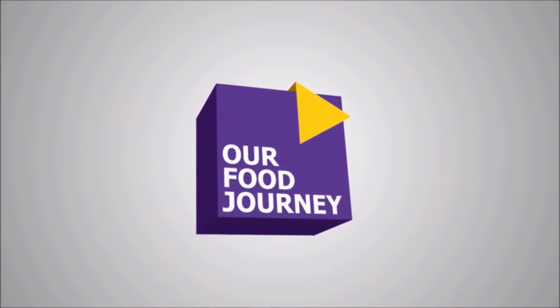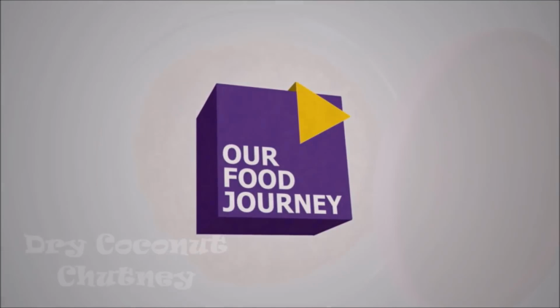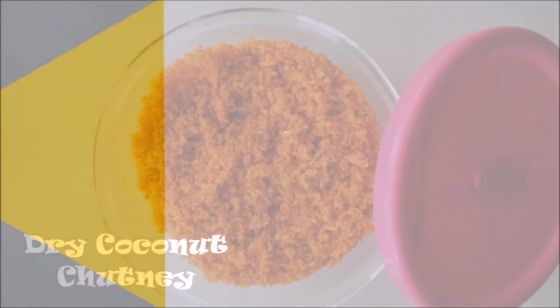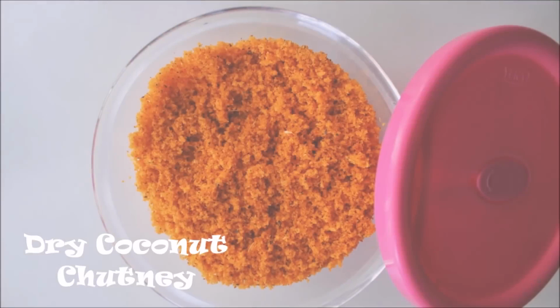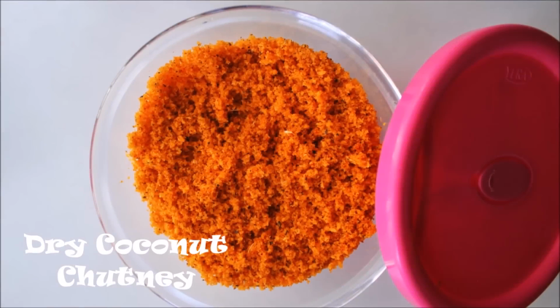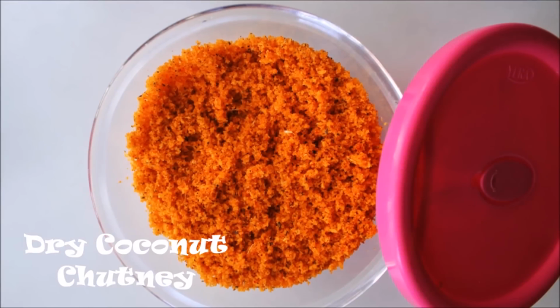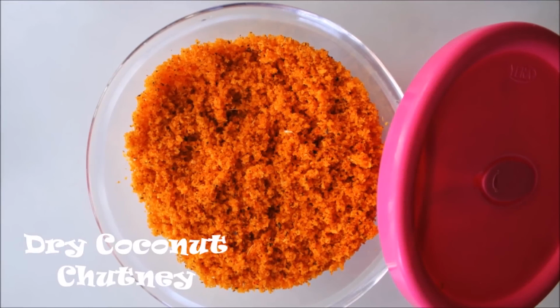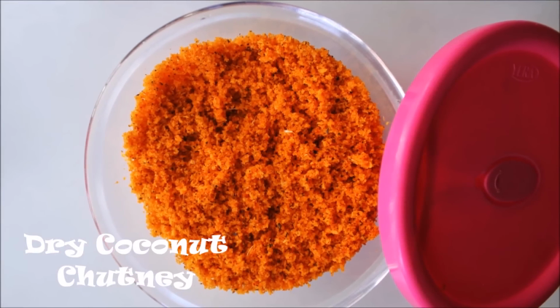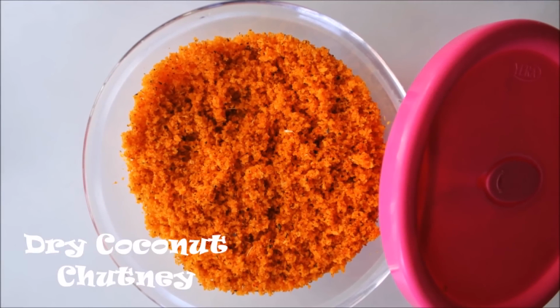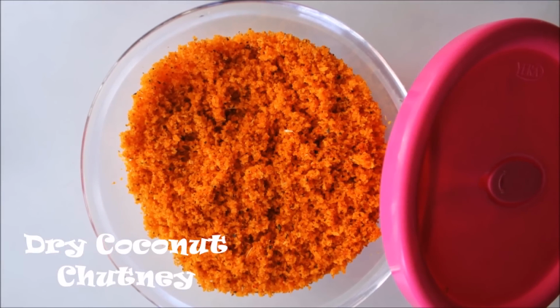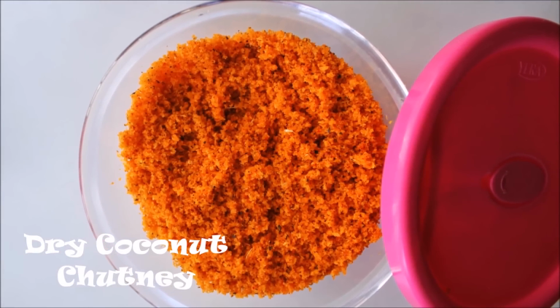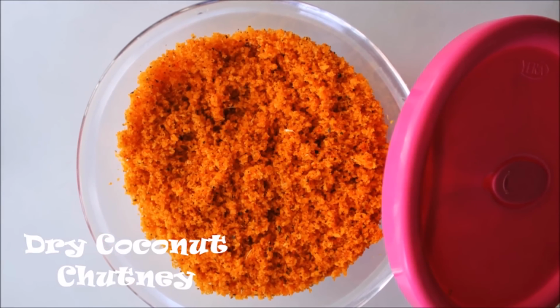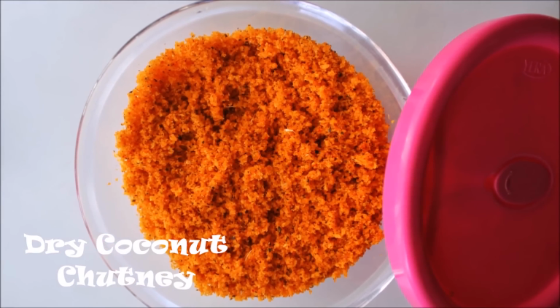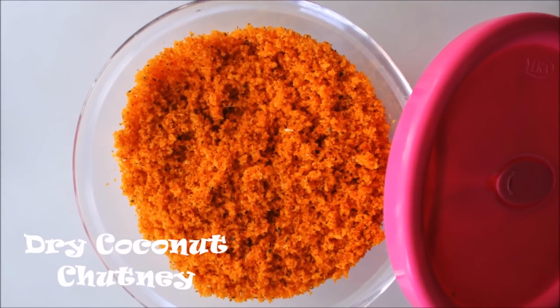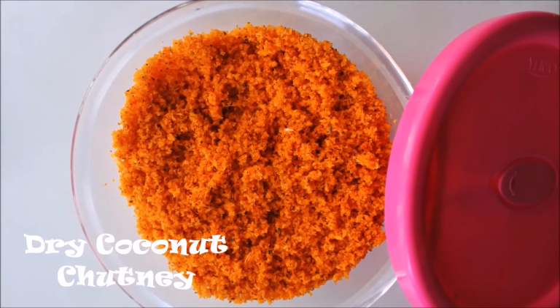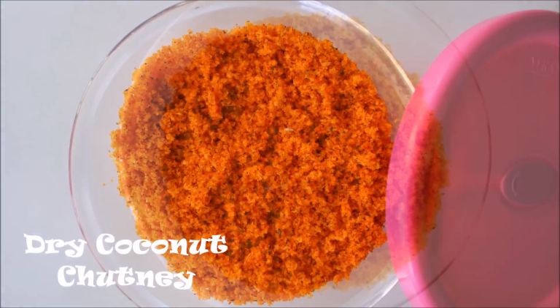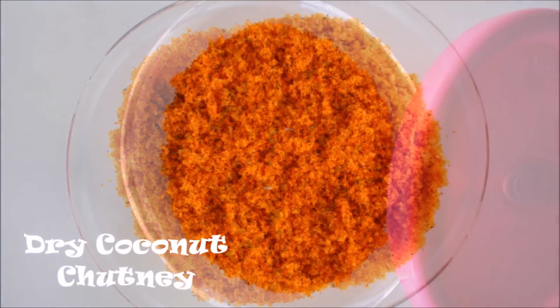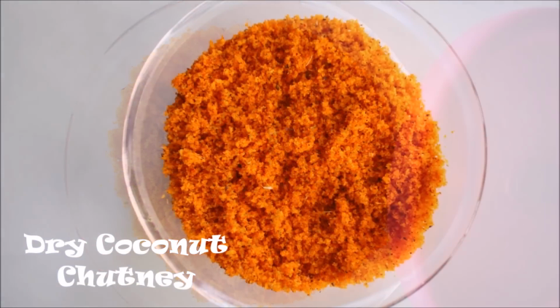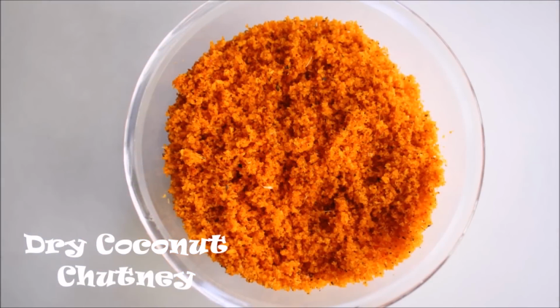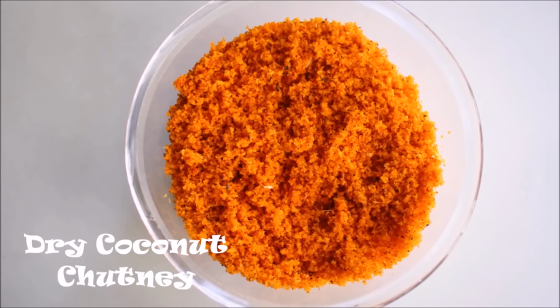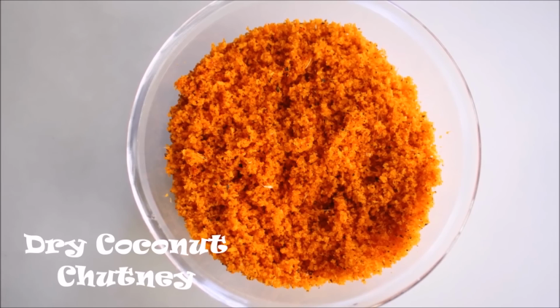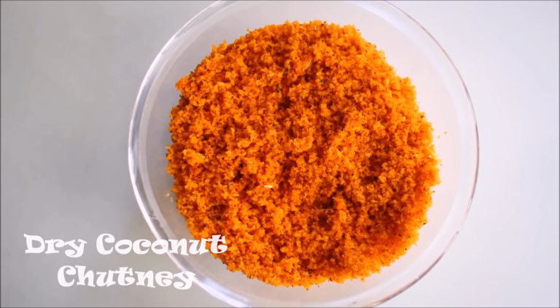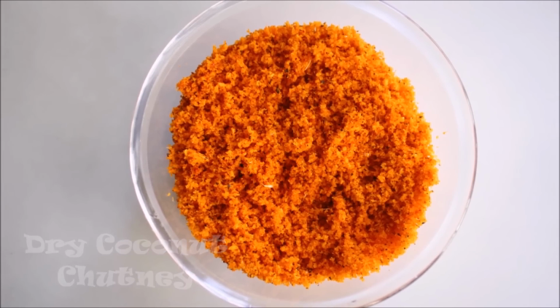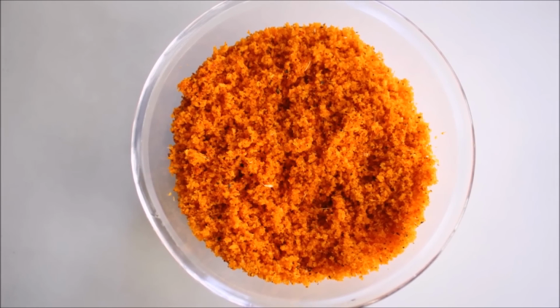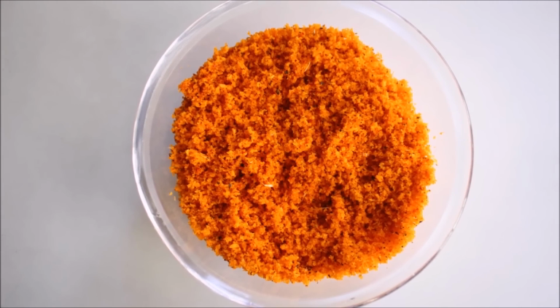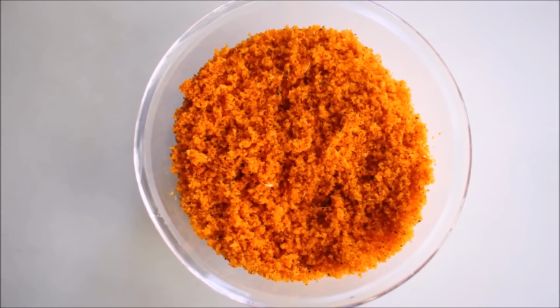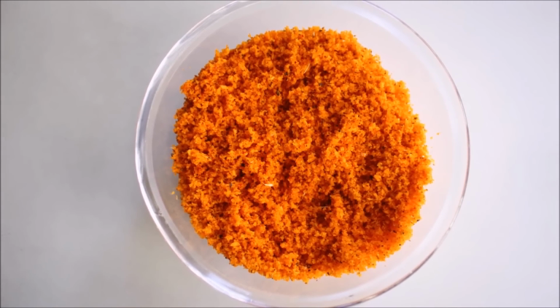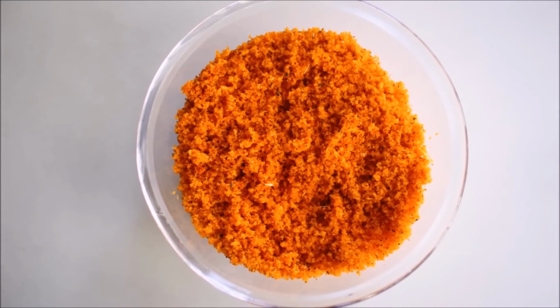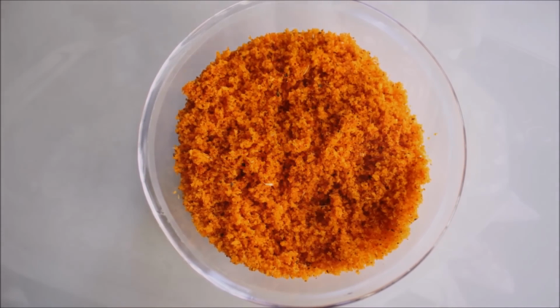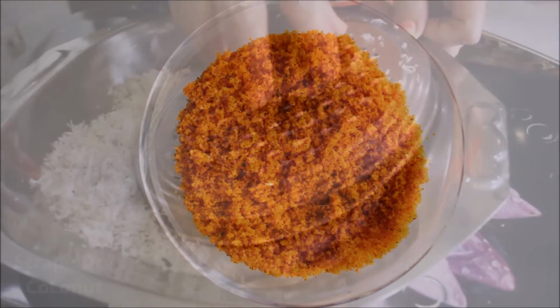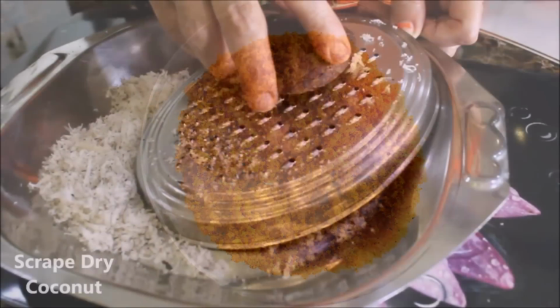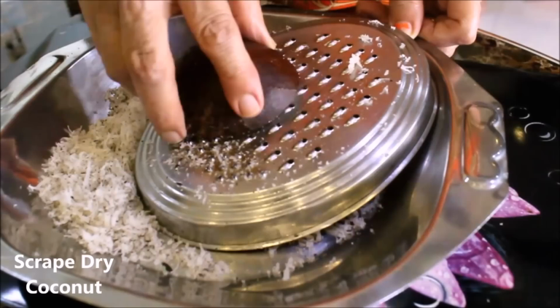Hi everyone, today I have someone special on my channel — it's my grandmom, and she's going to show you how to make a dry coconut chutney. It's all her recipe and she's going to make it for us.